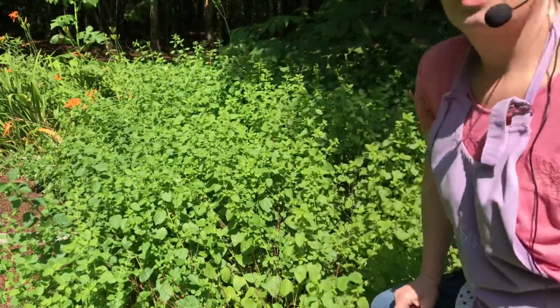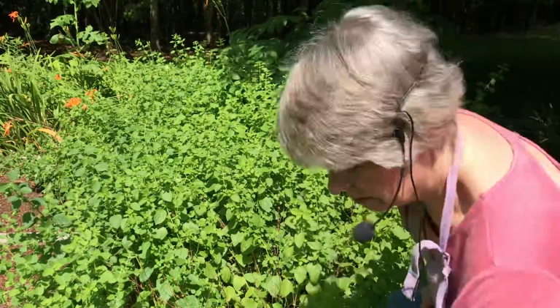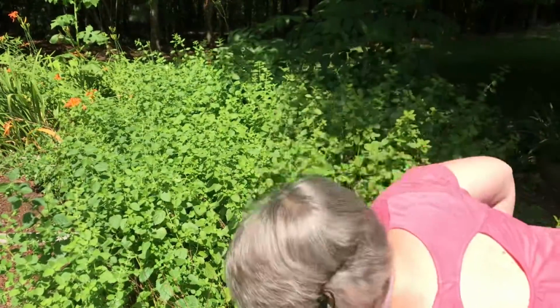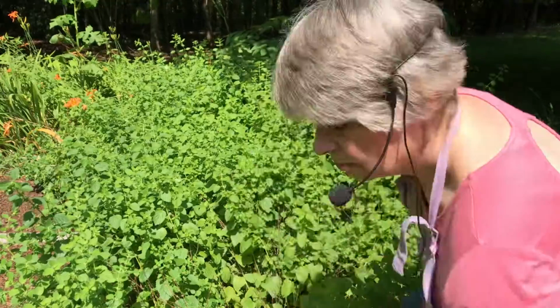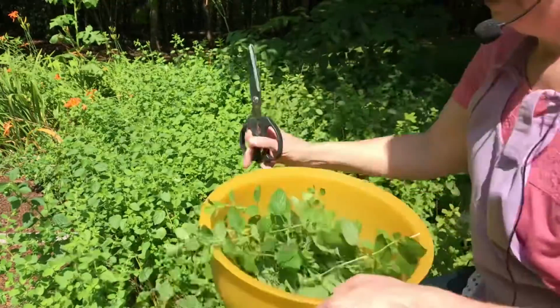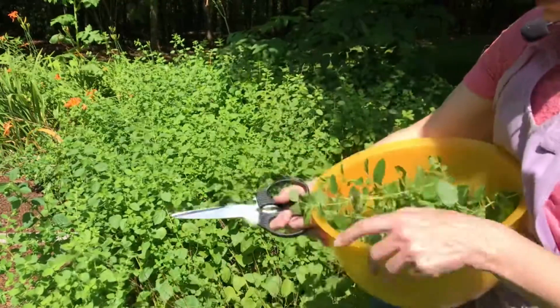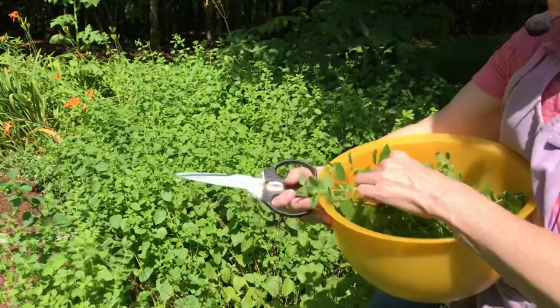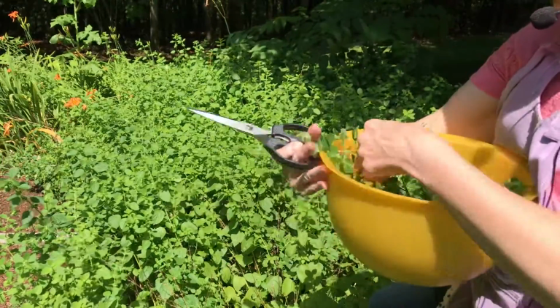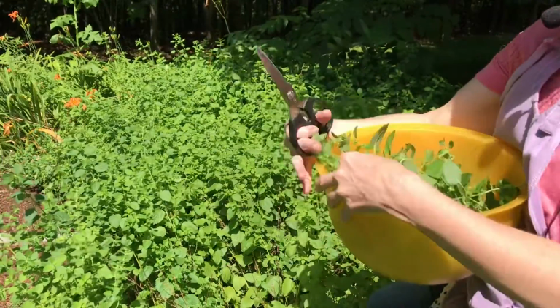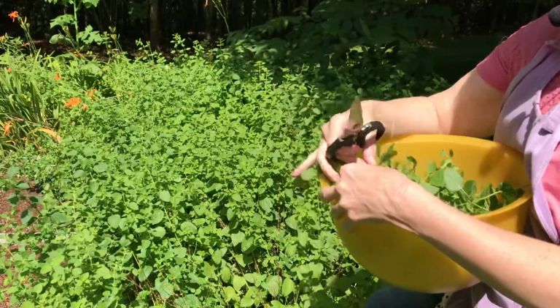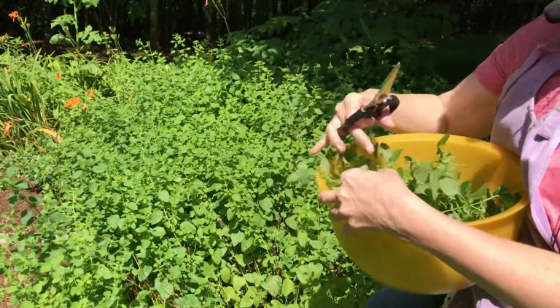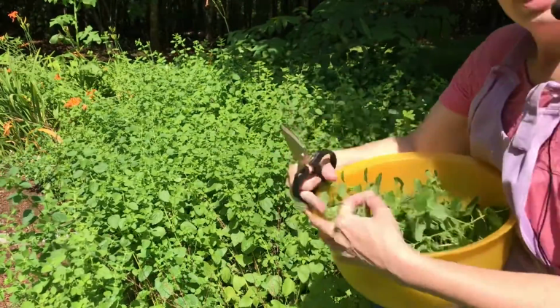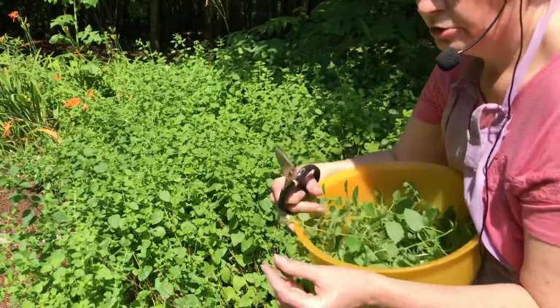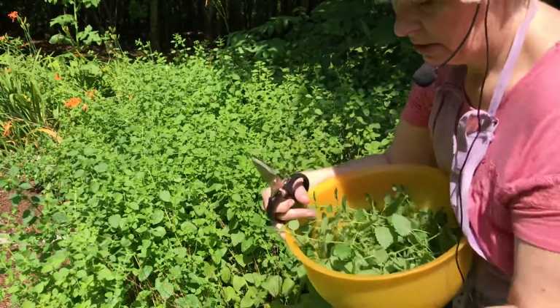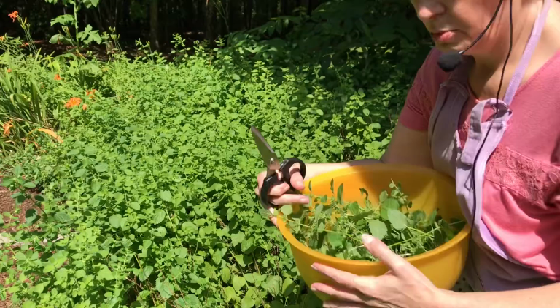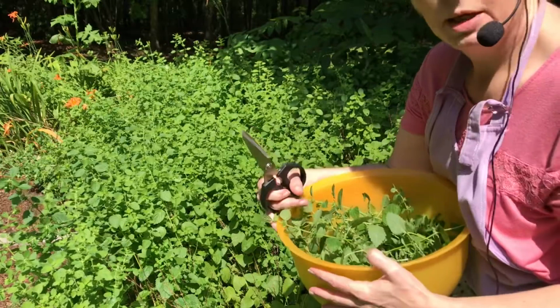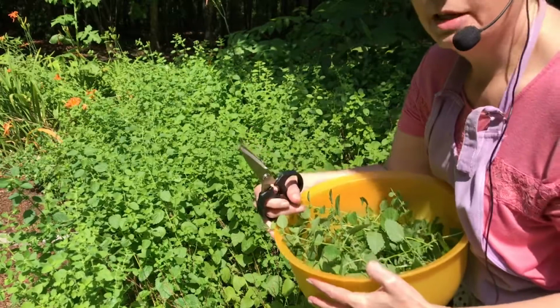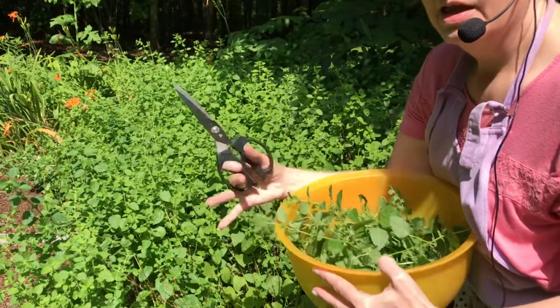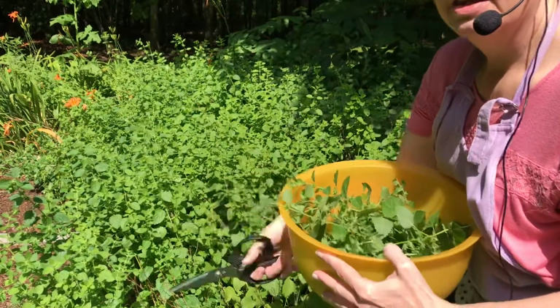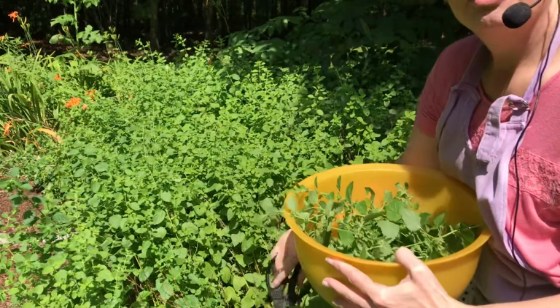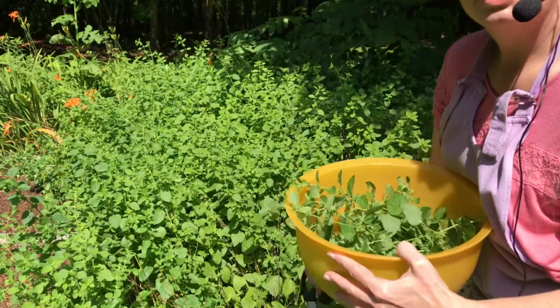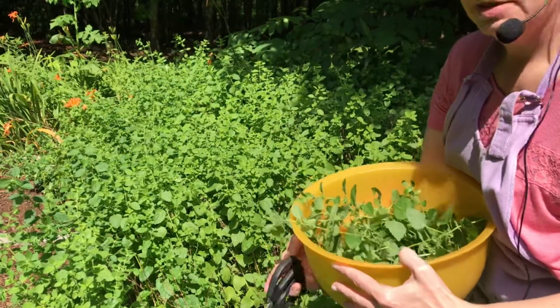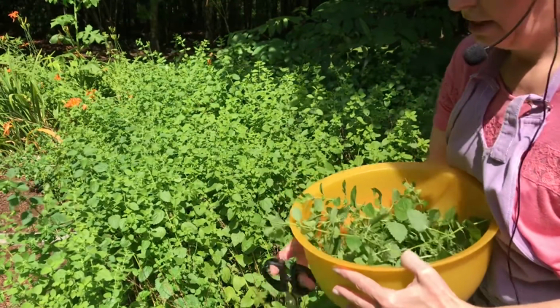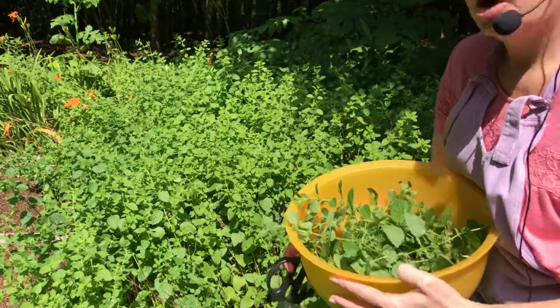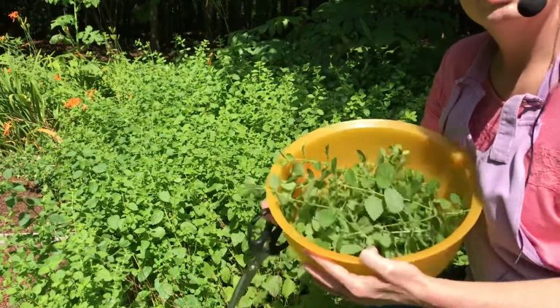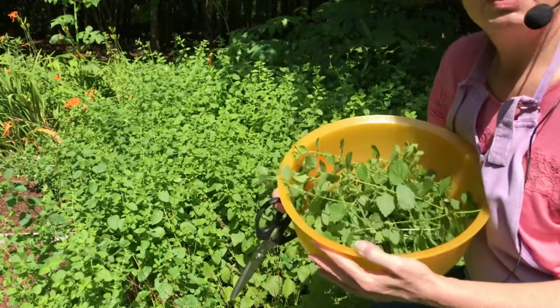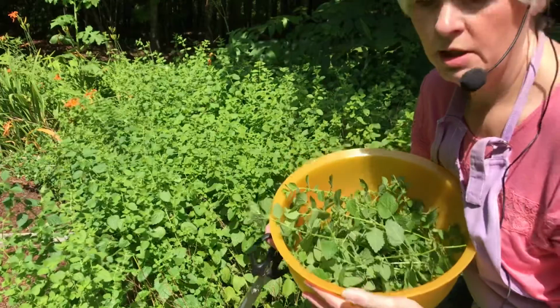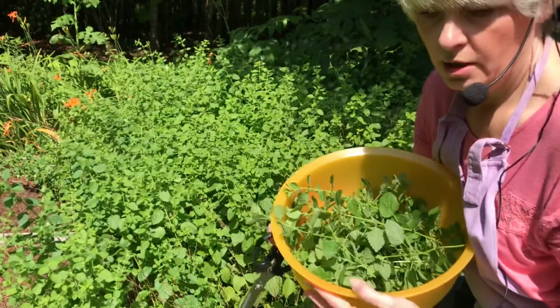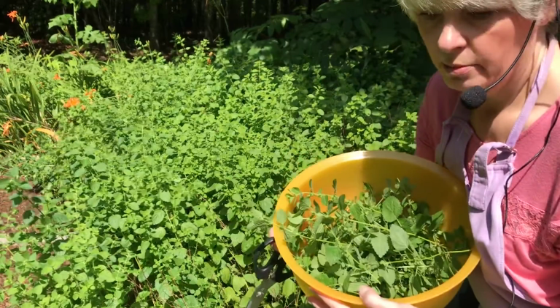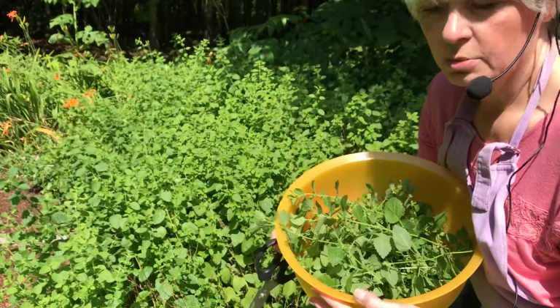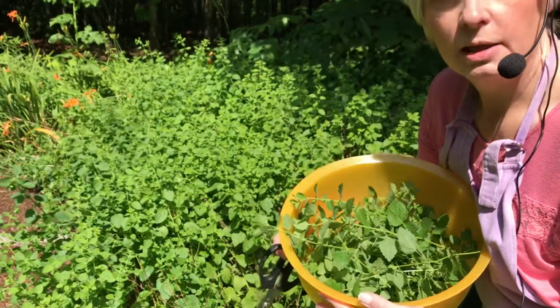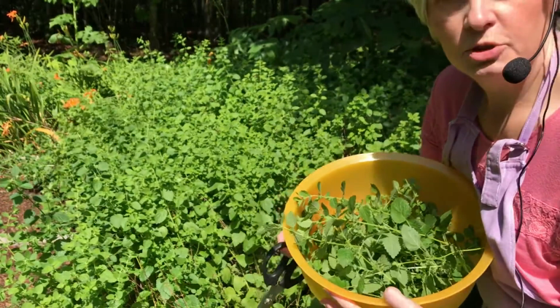That is enough picking for right now. We will go inside and I'll do the next step on how to make the jelly. Thank you for joining Aunt Sissy on how to harvest lemon balm and to make lemon balm jelly.